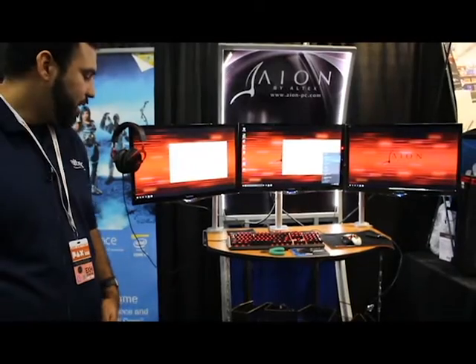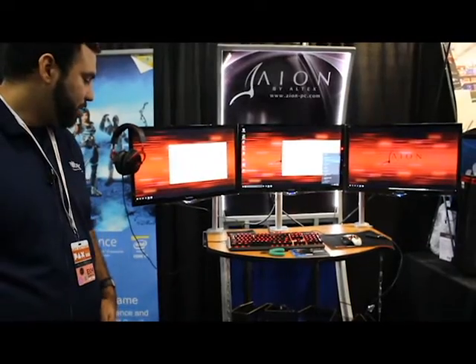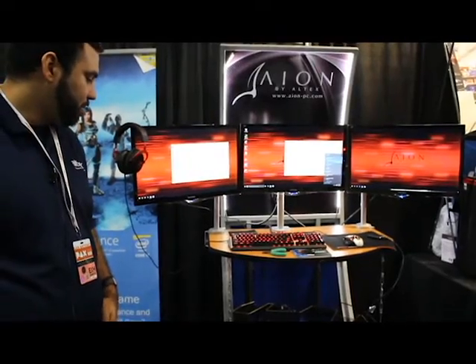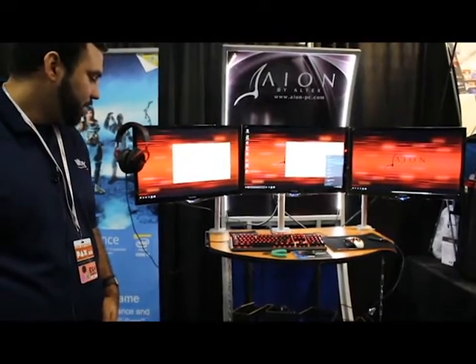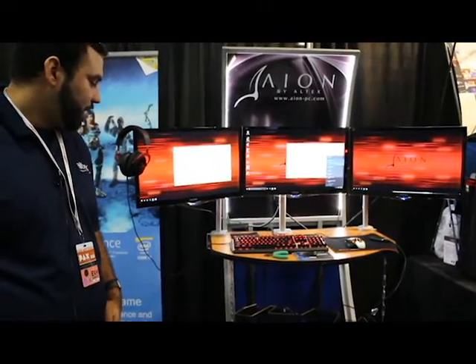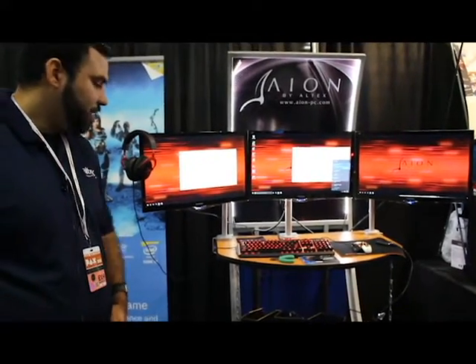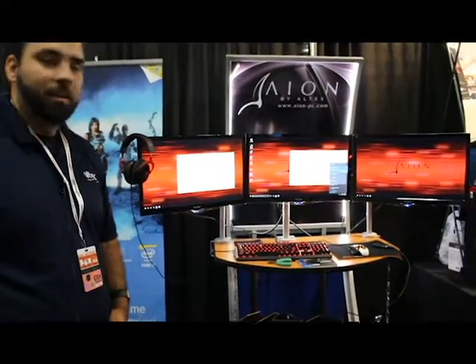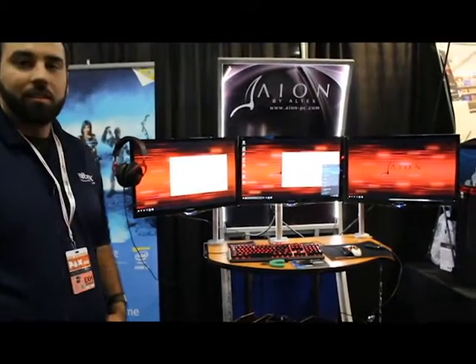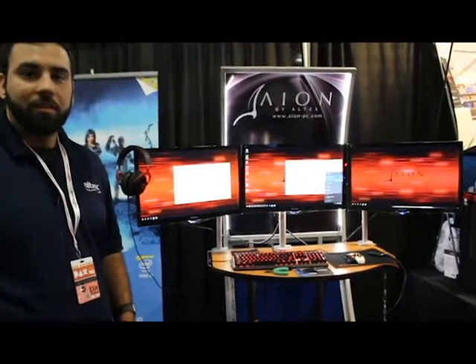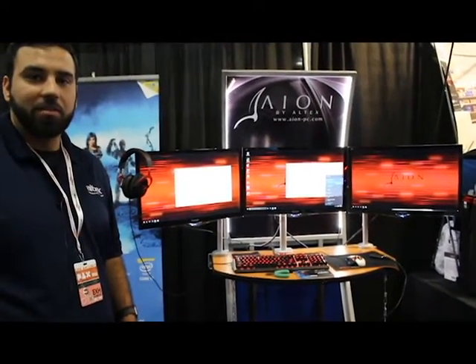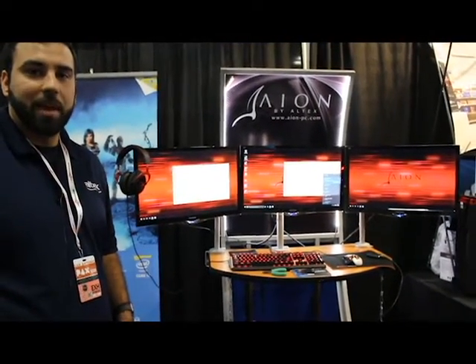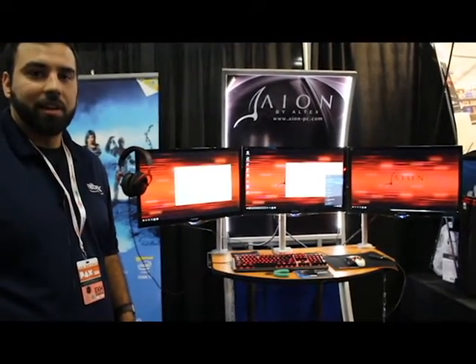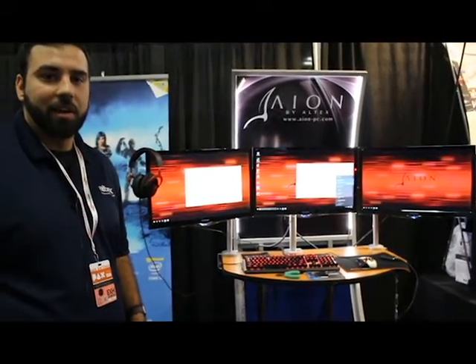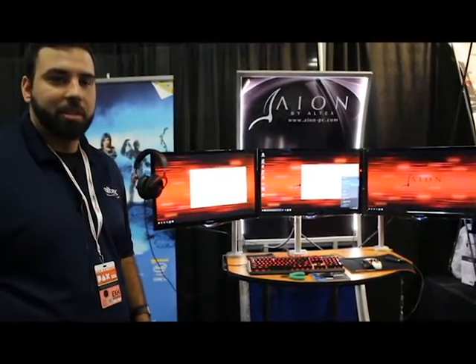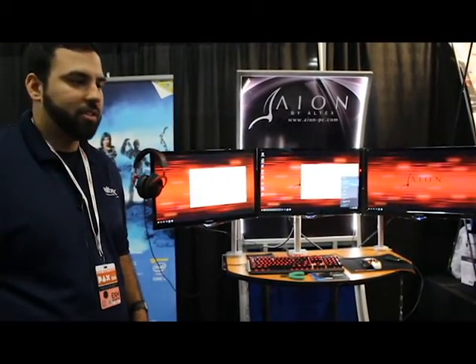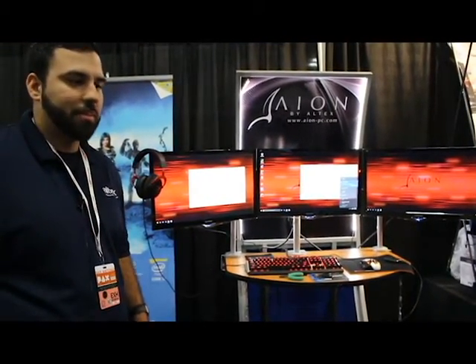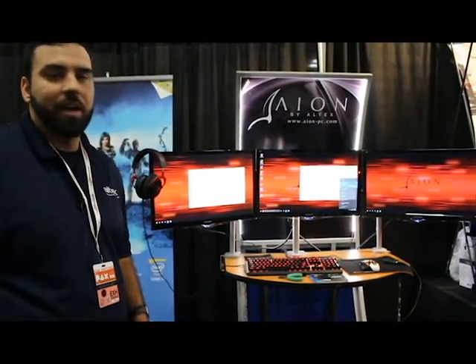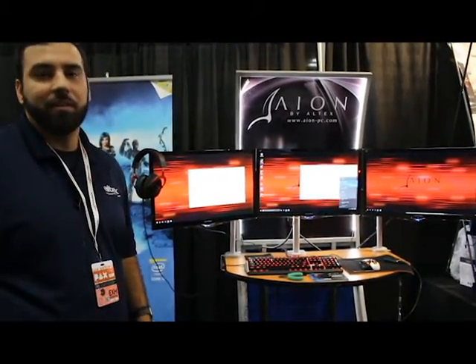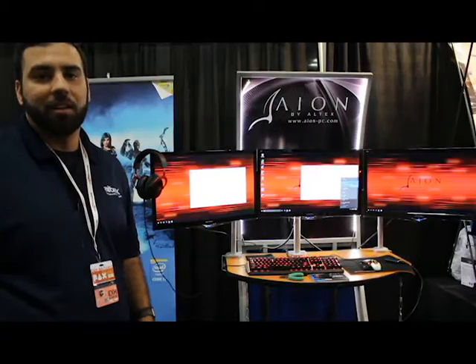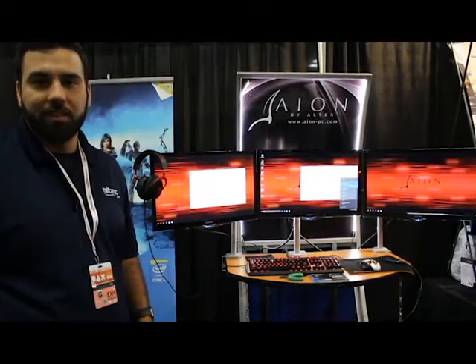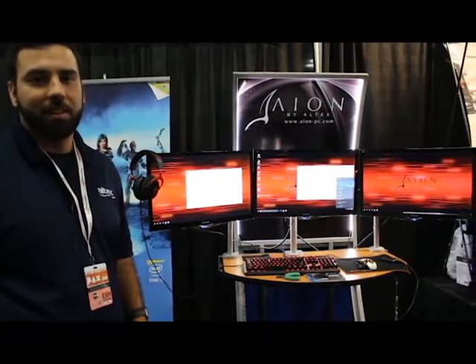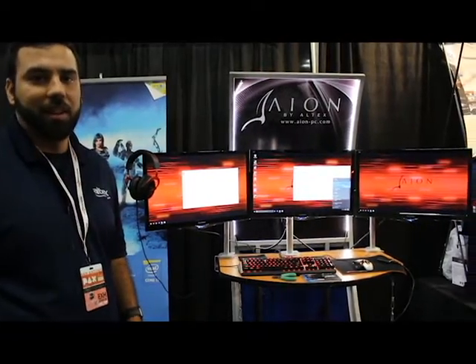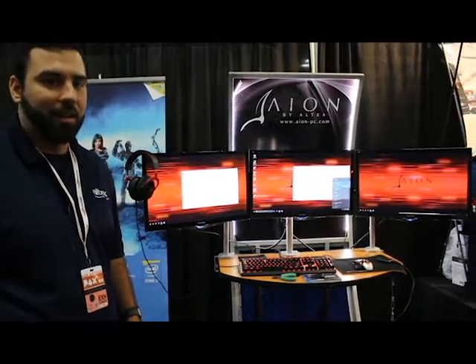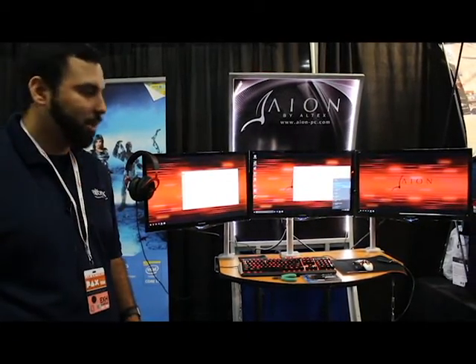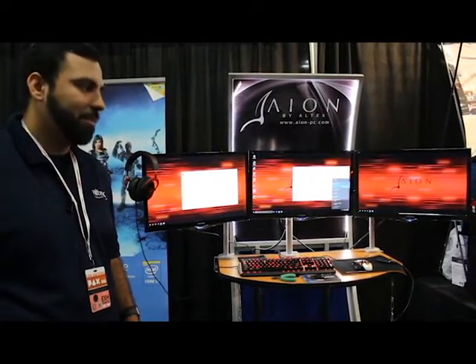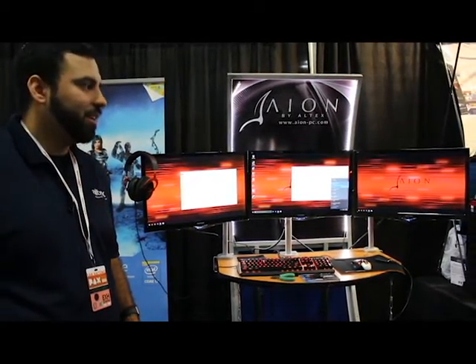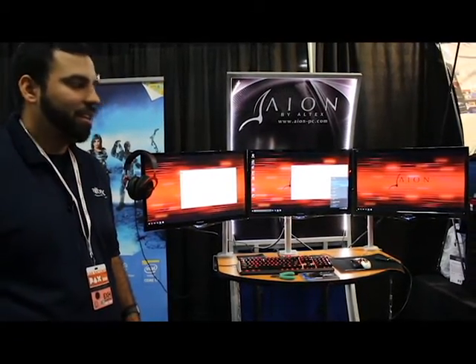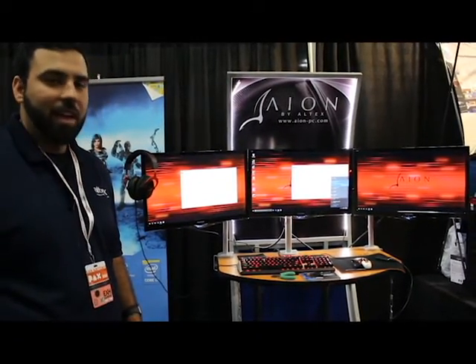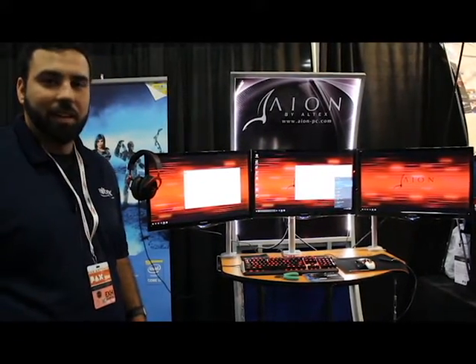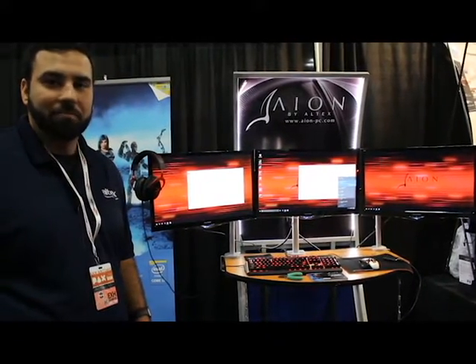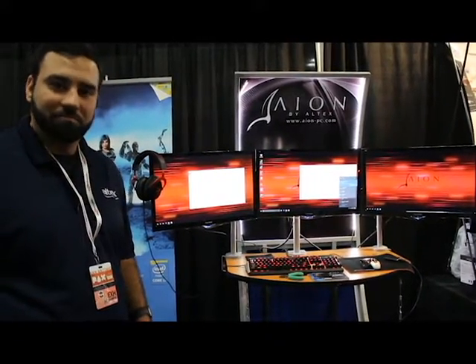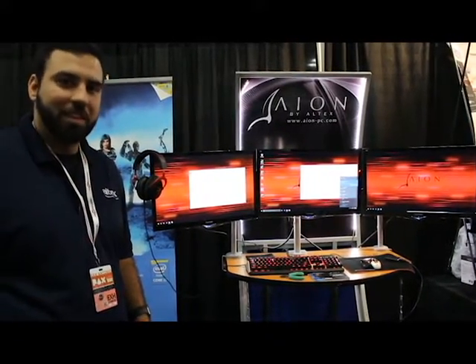If you guys were at PAX South, I appreciate you stopping by. We had a great time here — great community. Thank you.